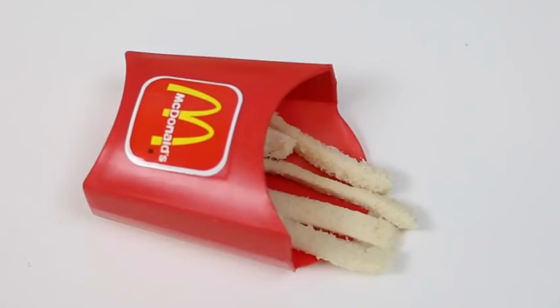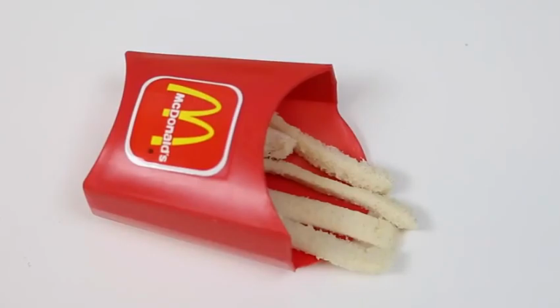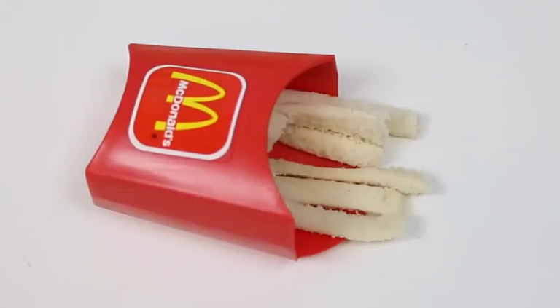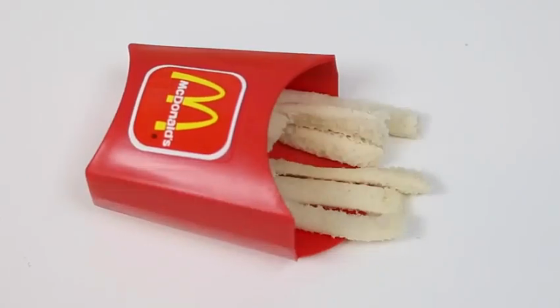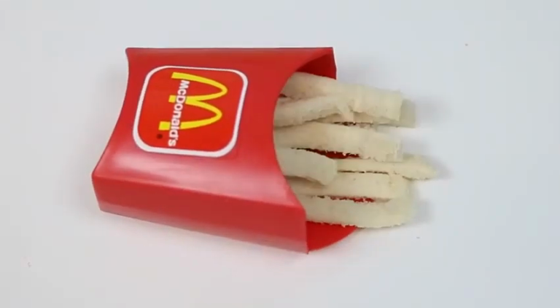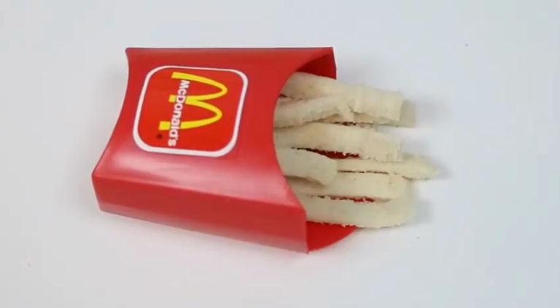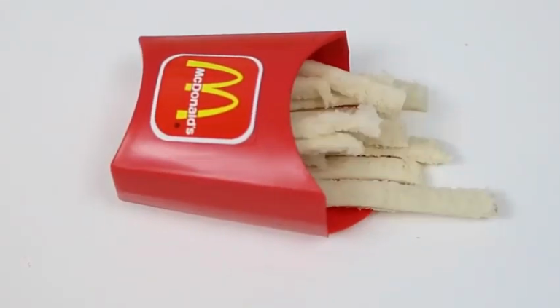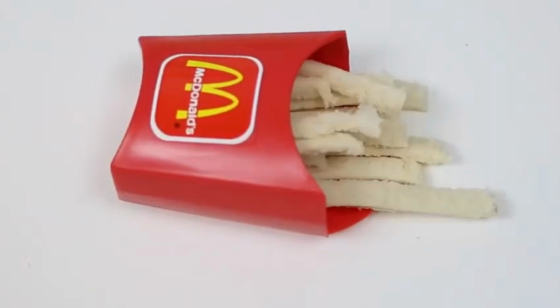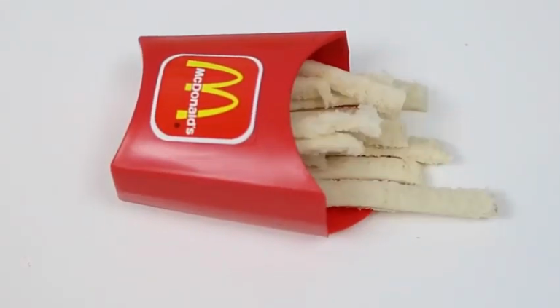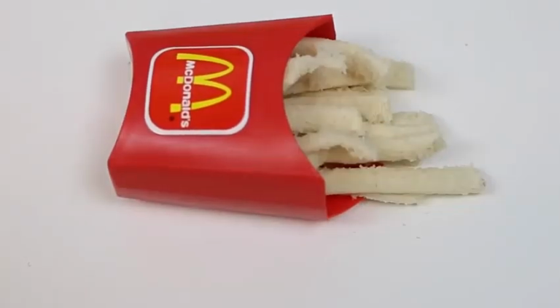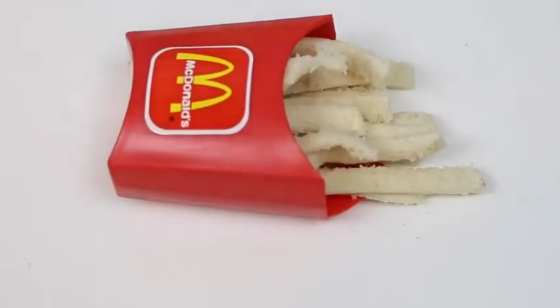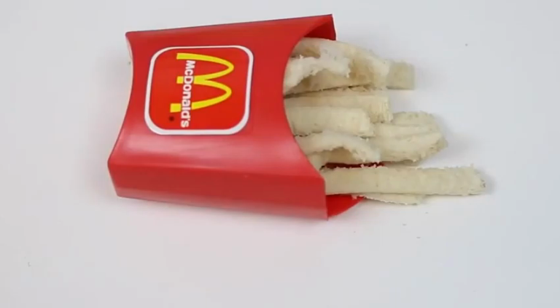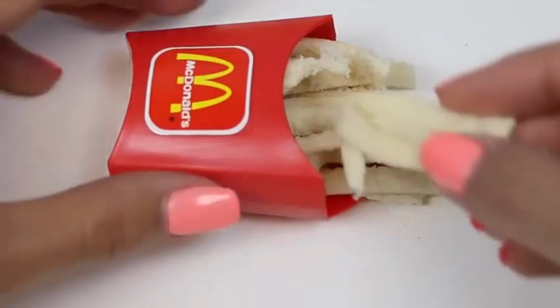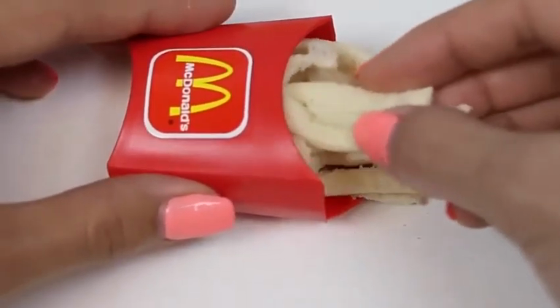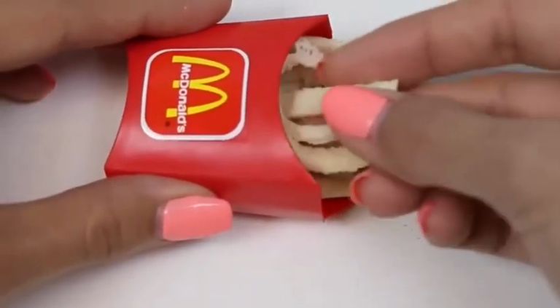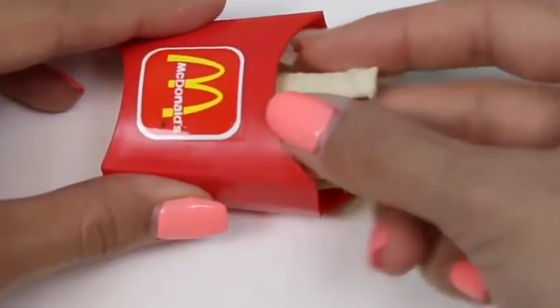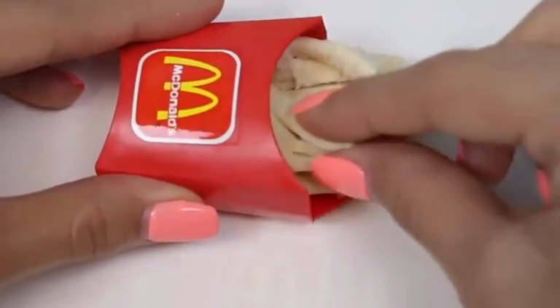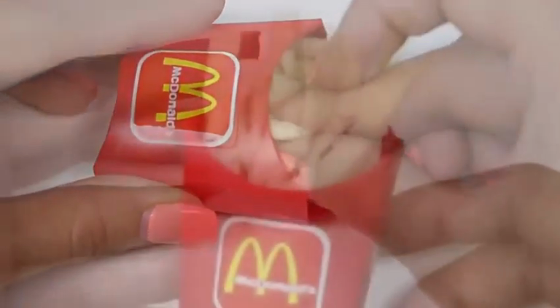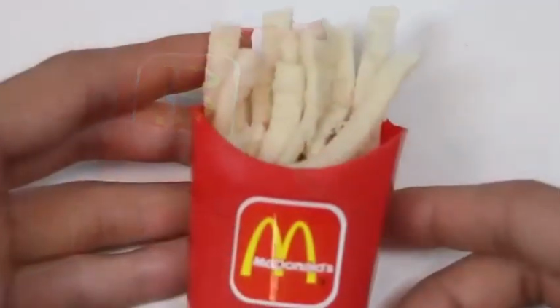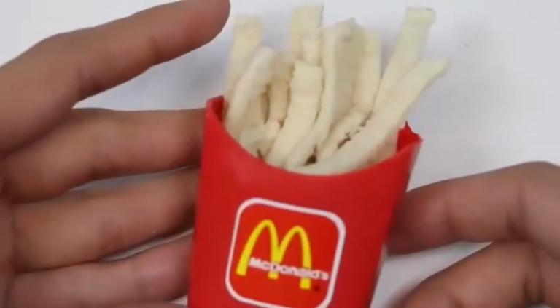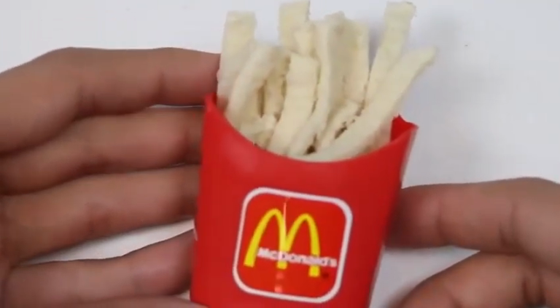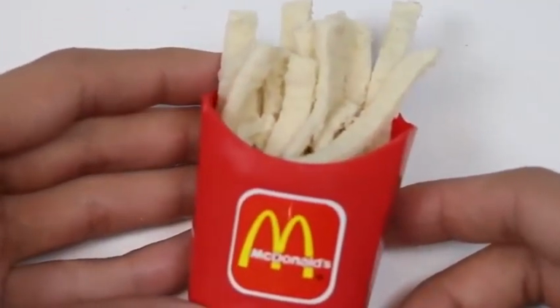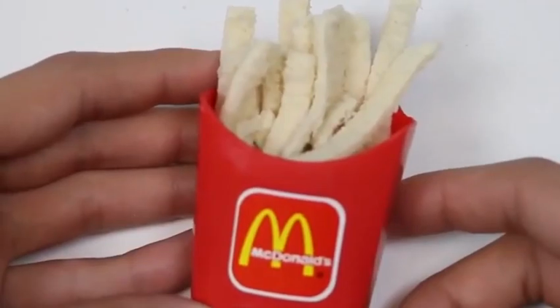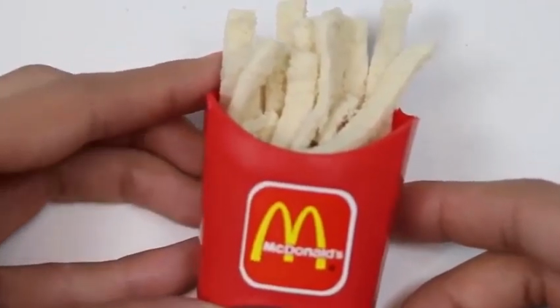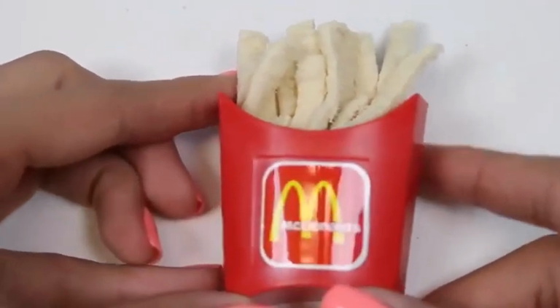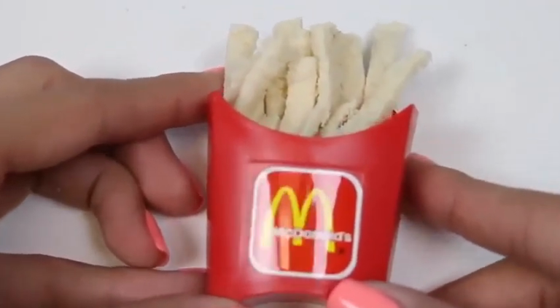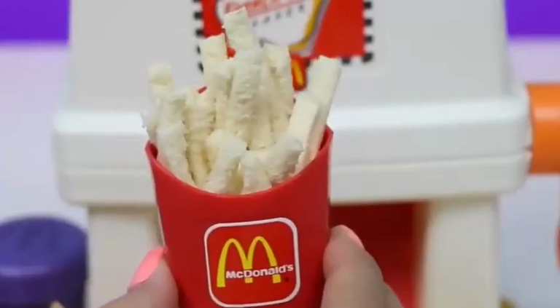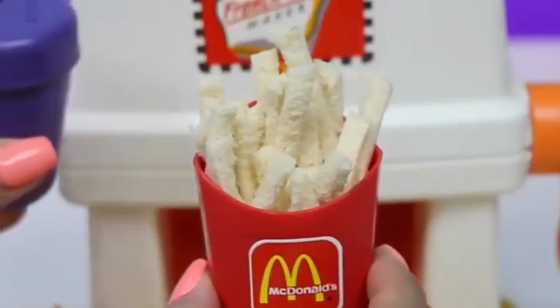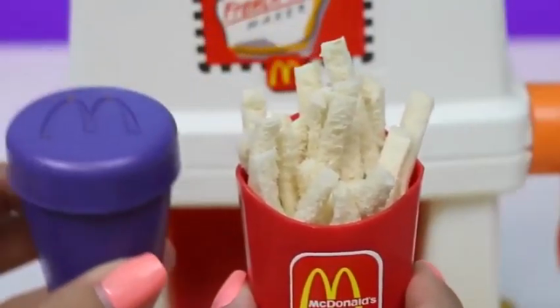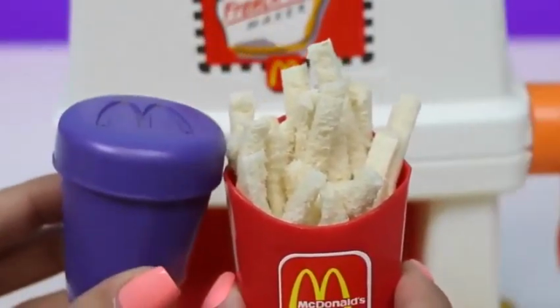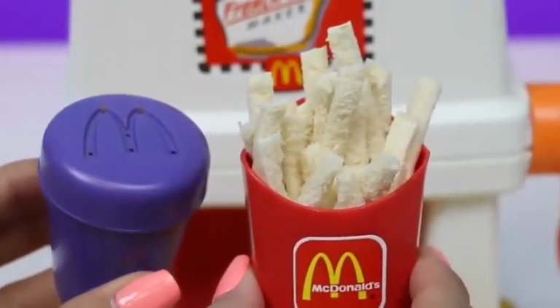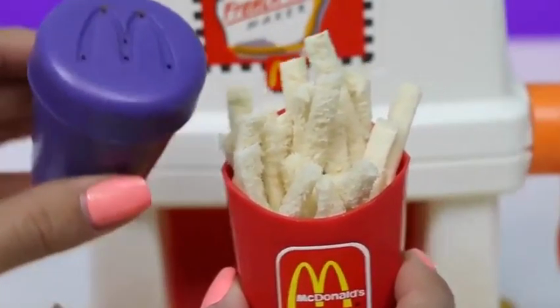Let's start packing it with french fries — more fries, more fries, more fries! And here's our extra extra small french fry. It still needs cinnamon sugar.